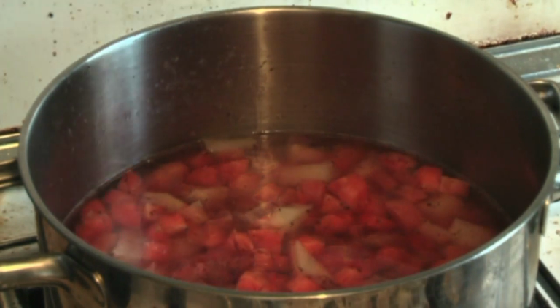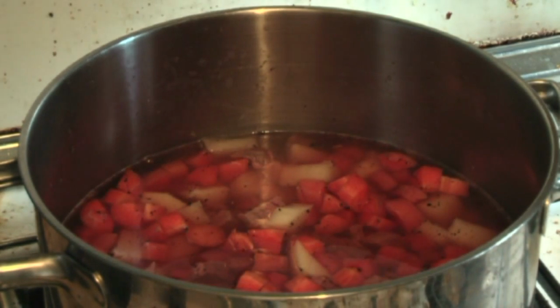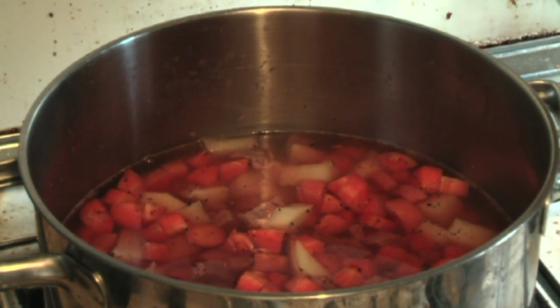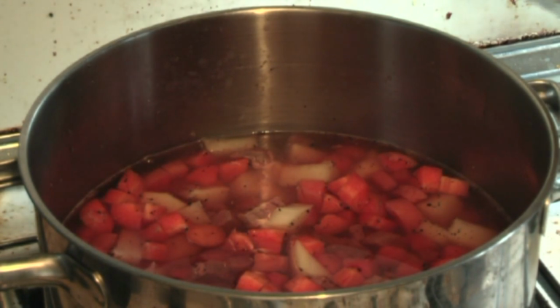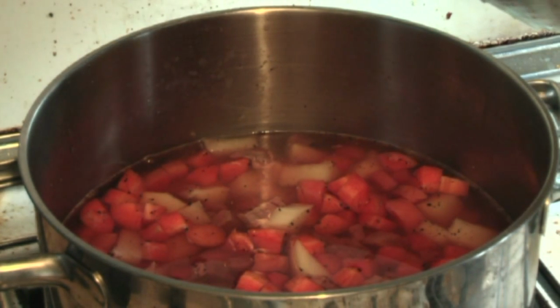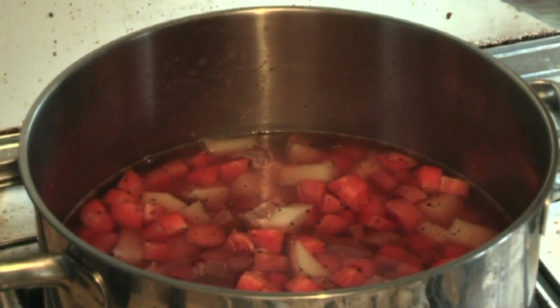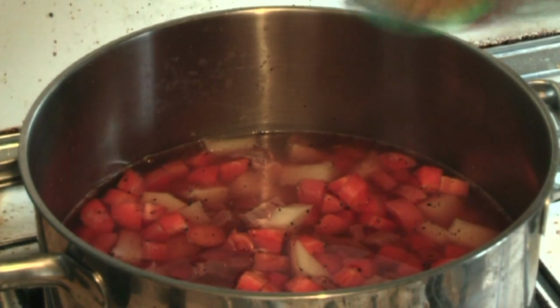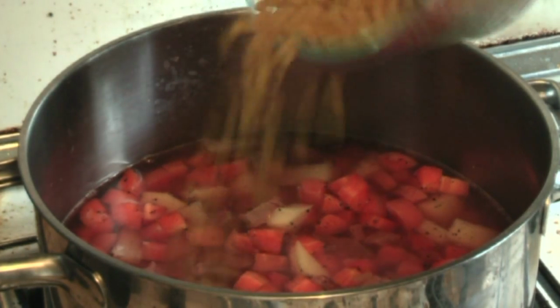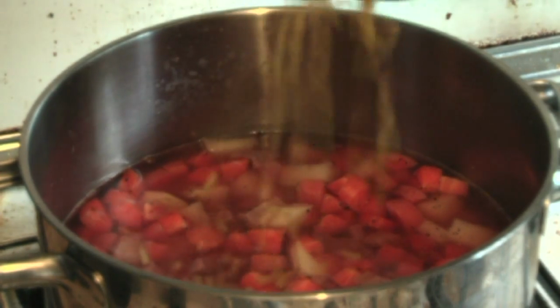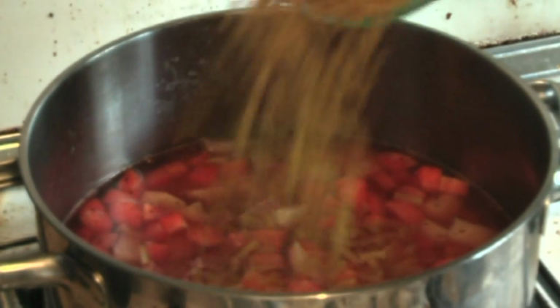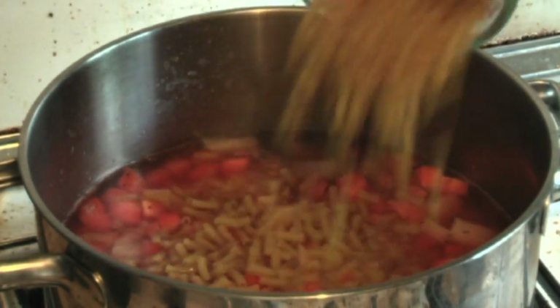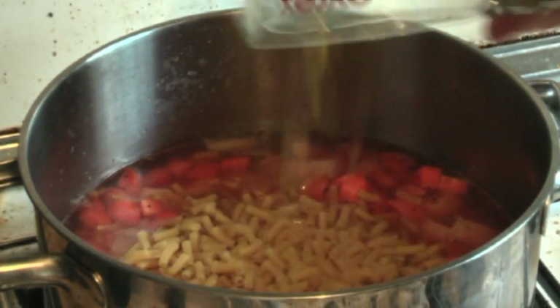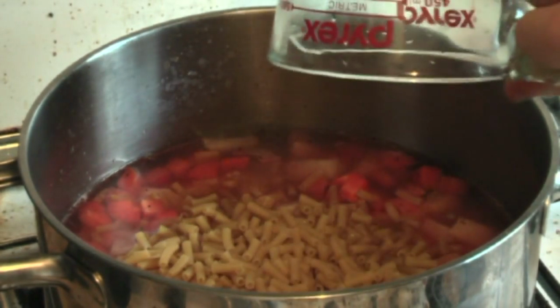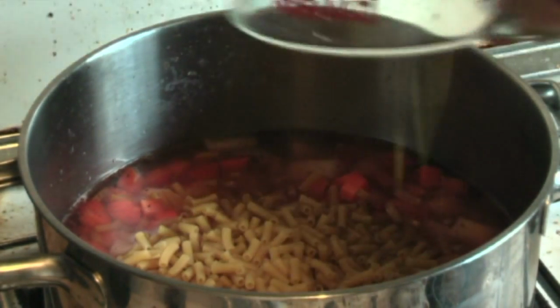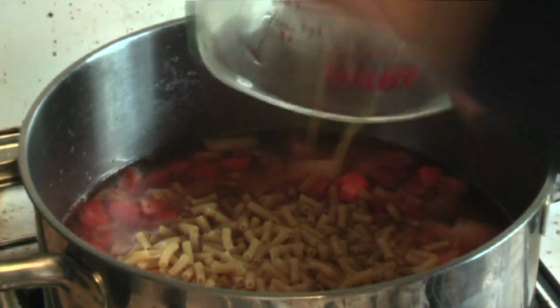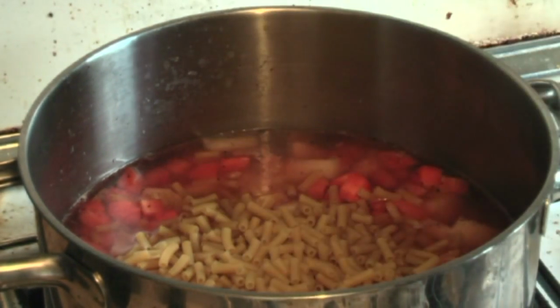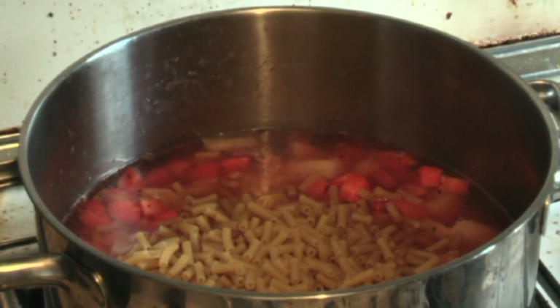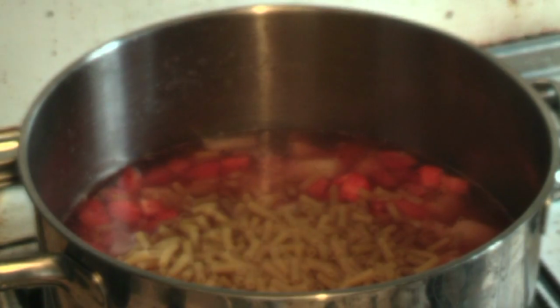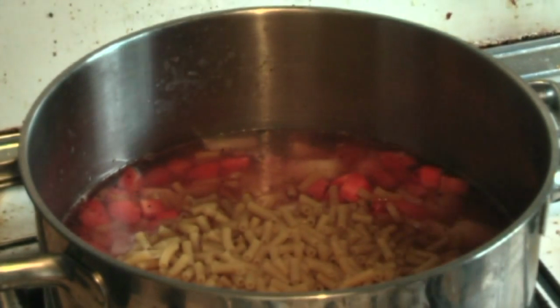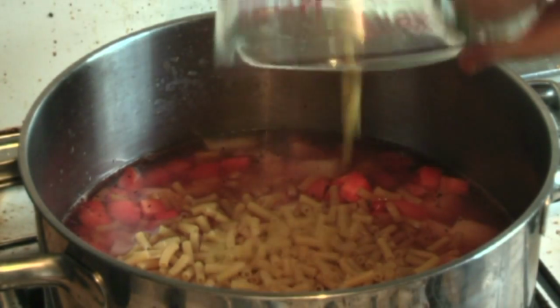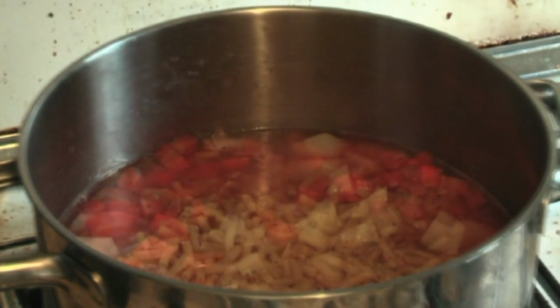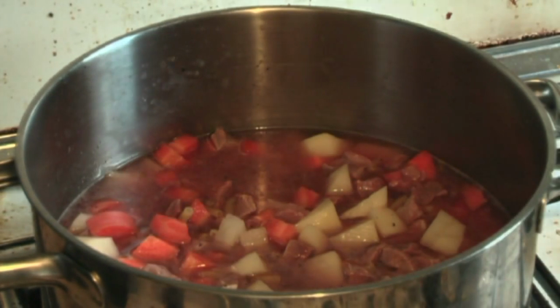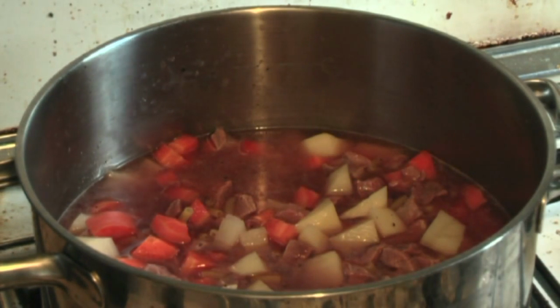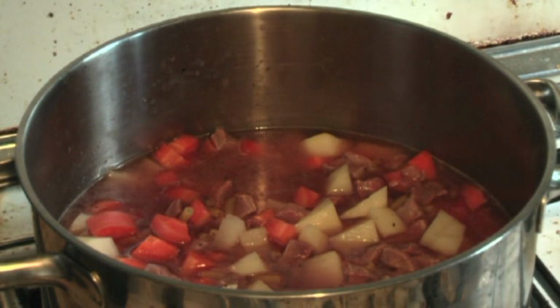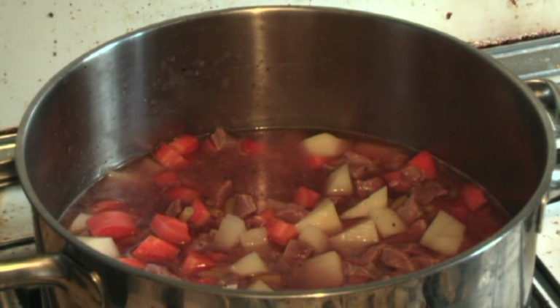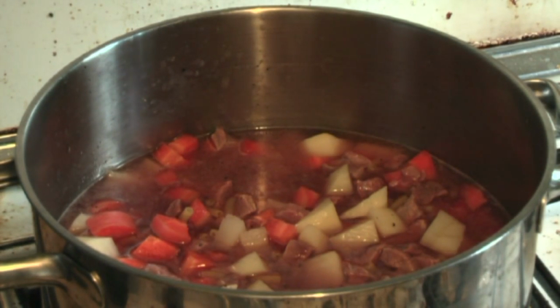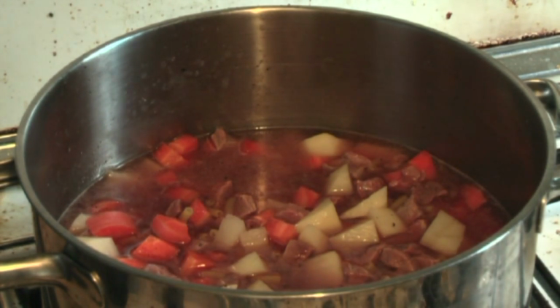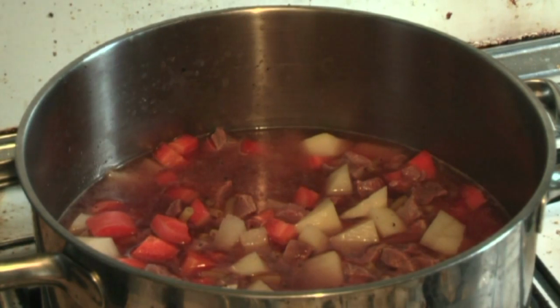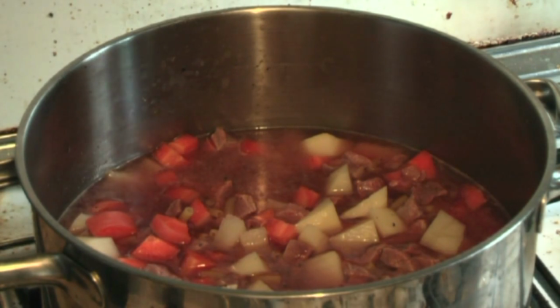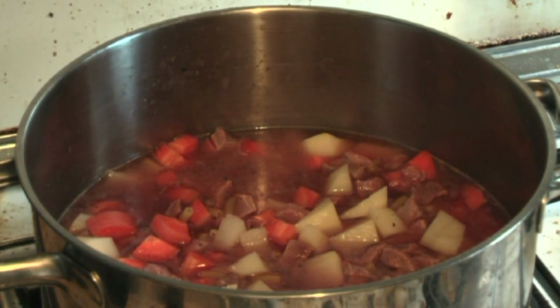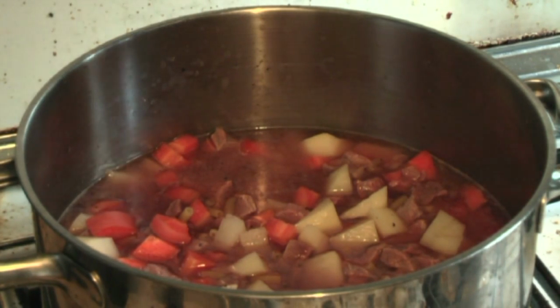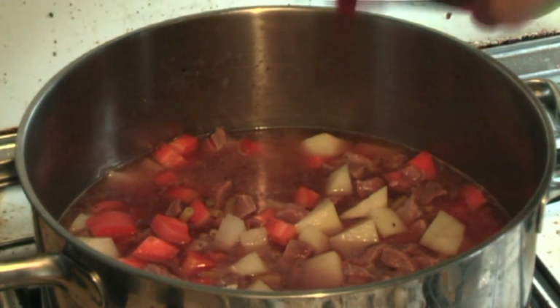Now for two cups of pasta — I like to use macaroni, use whatever you want. Now I add one can of crushed tomatoes, which is around 400 grams.